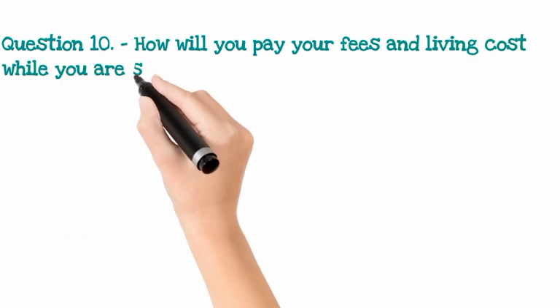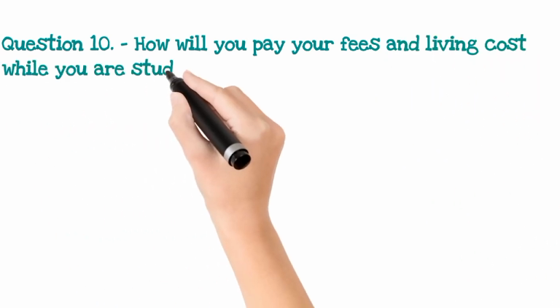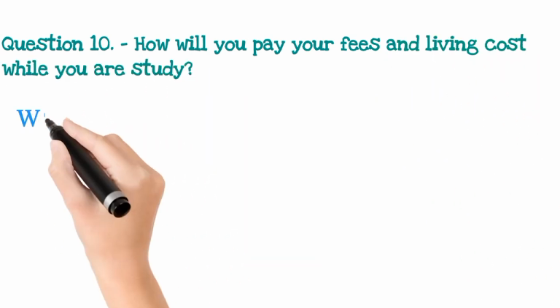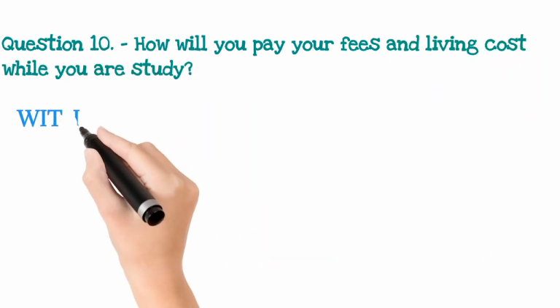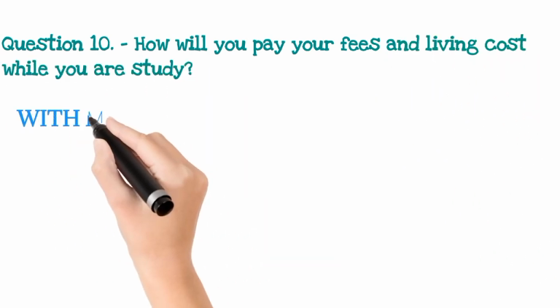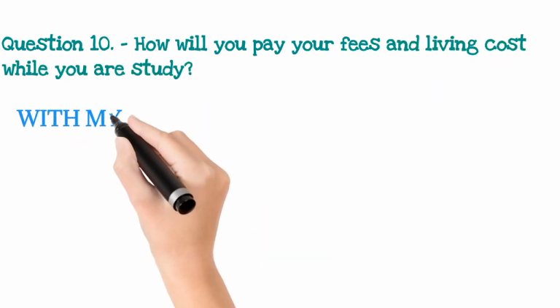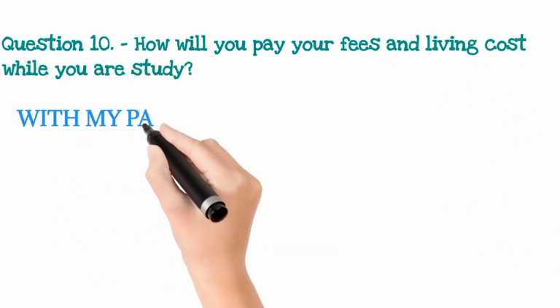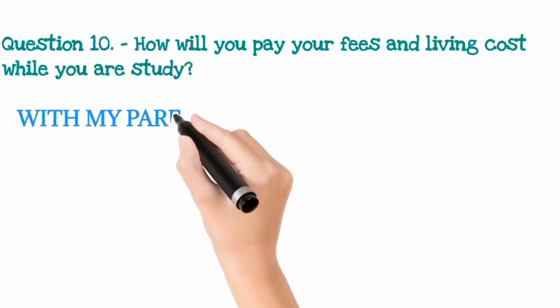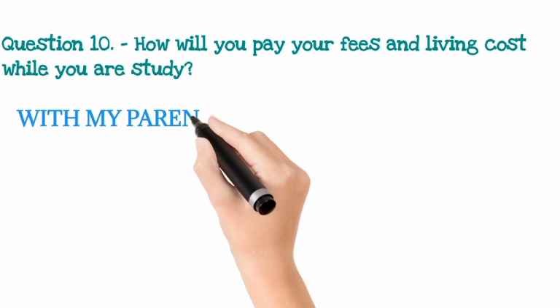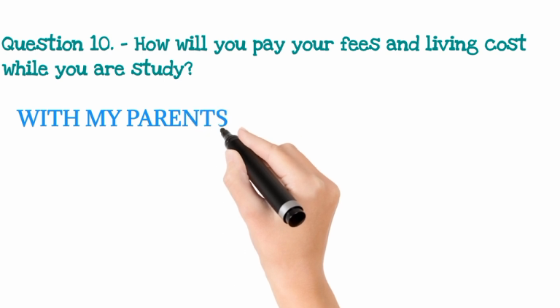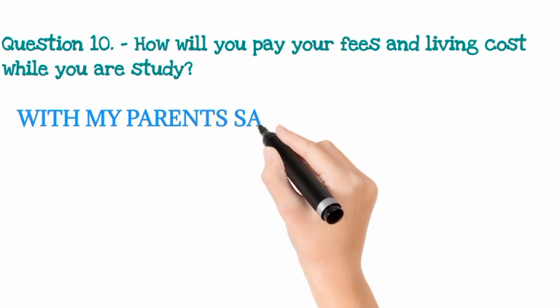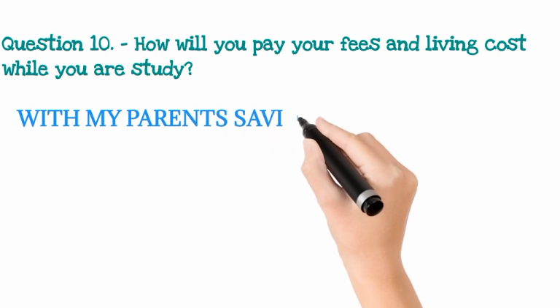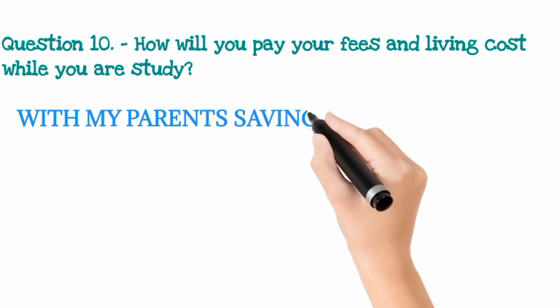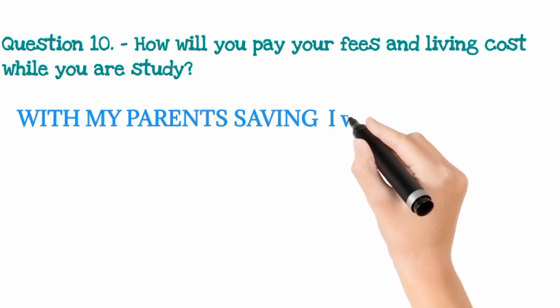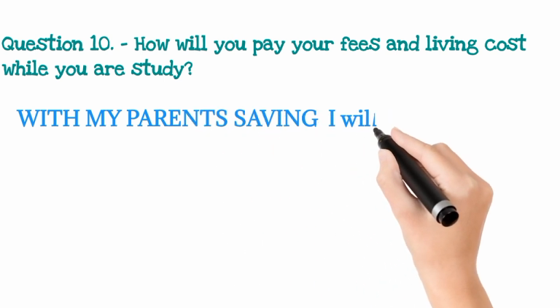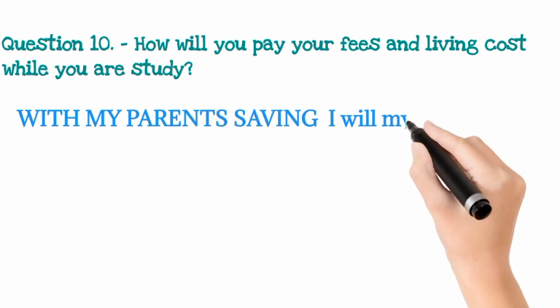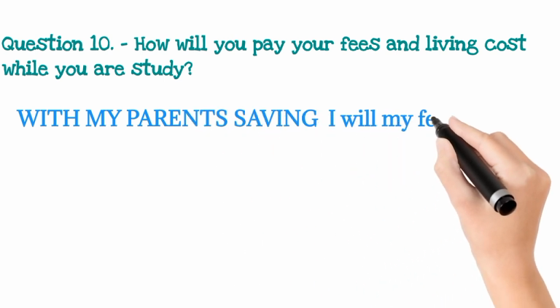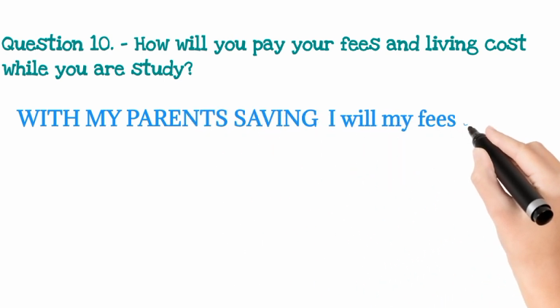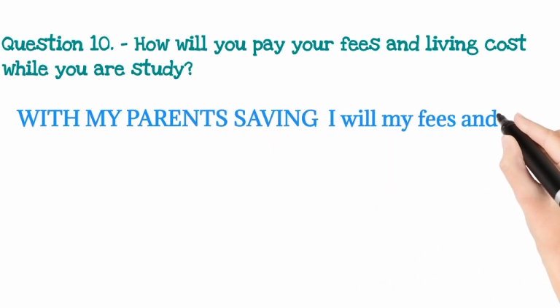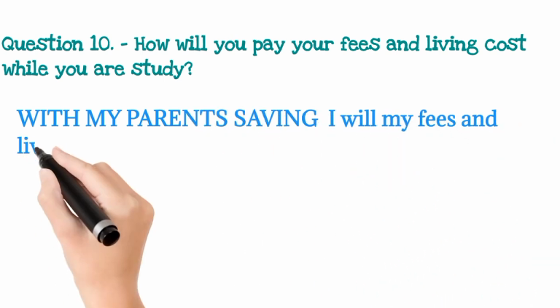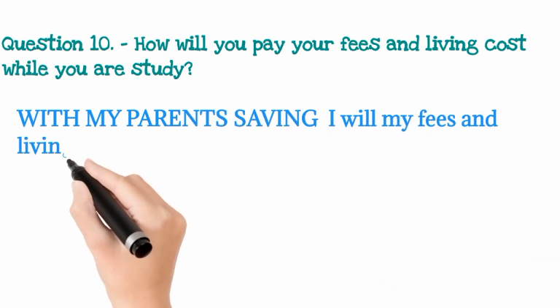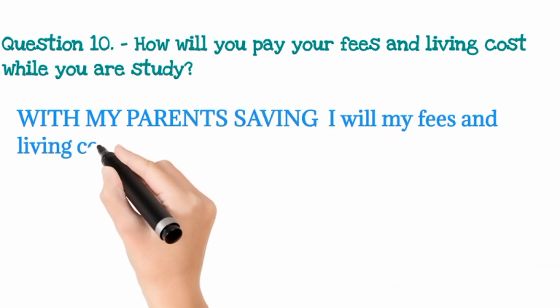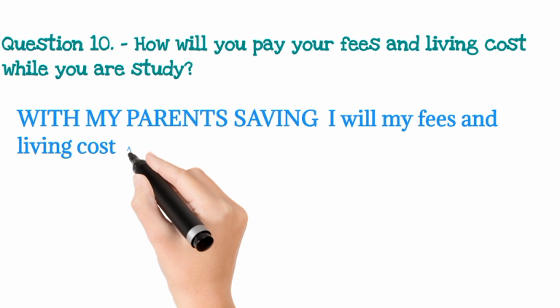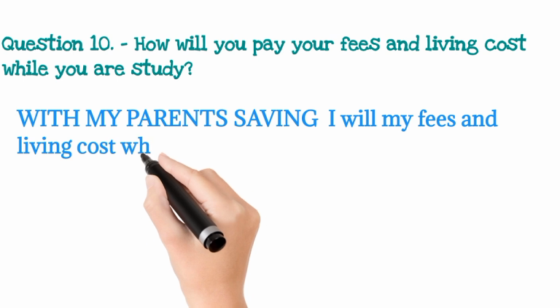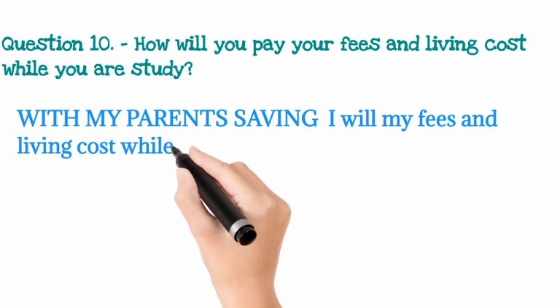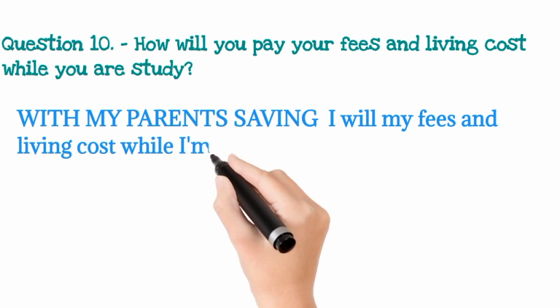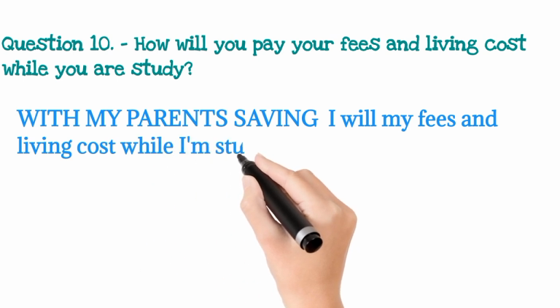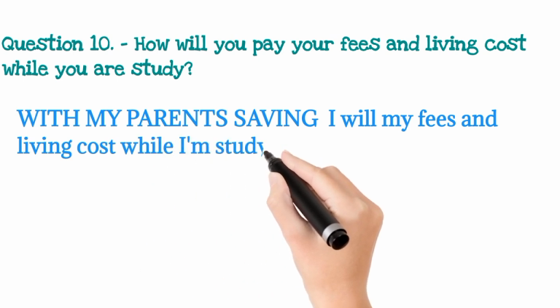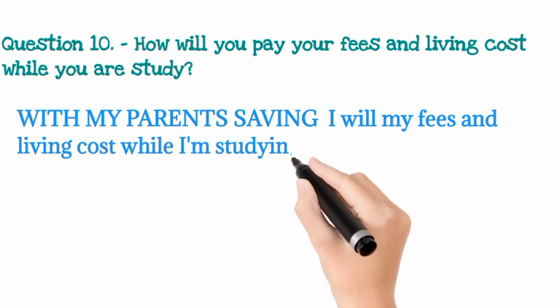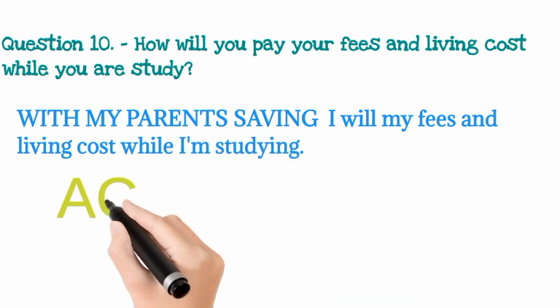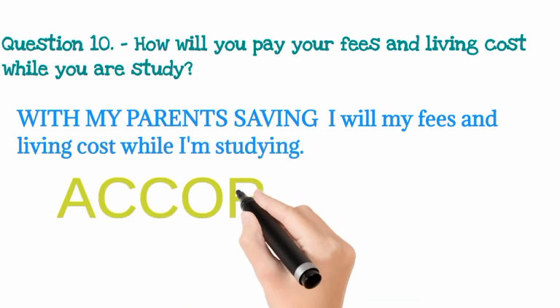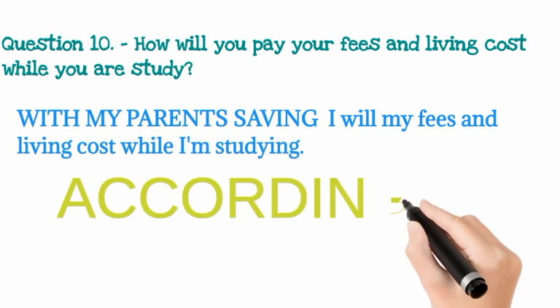The last question they asked me is: how will you pay your fees and living cost while you are studying? As I showed money in my parent's savings account, I simply say: with my parents' savings, I will pay my fees and living cost. Whatever your case, you have to explain it like that.